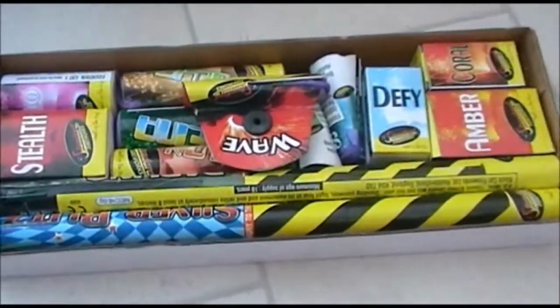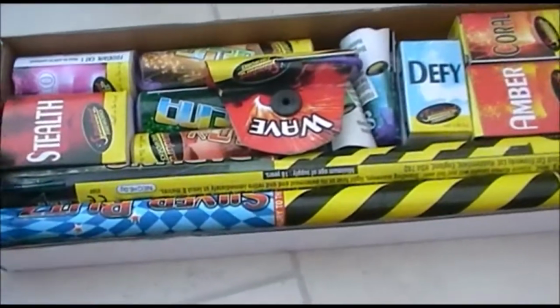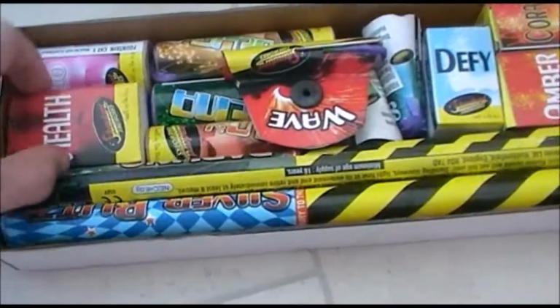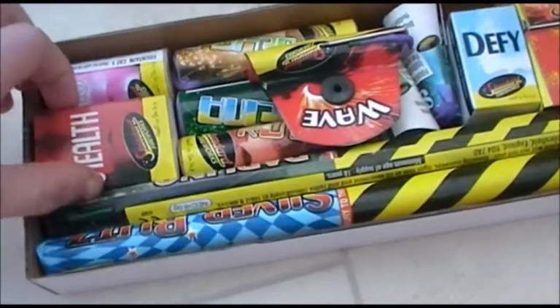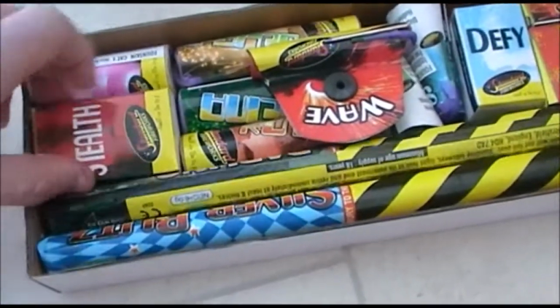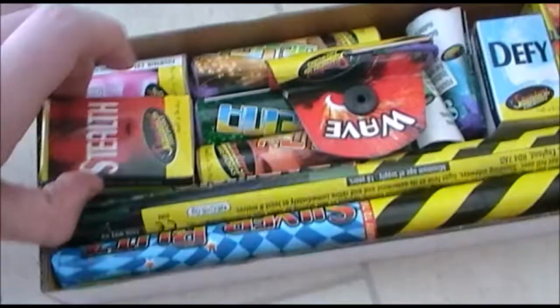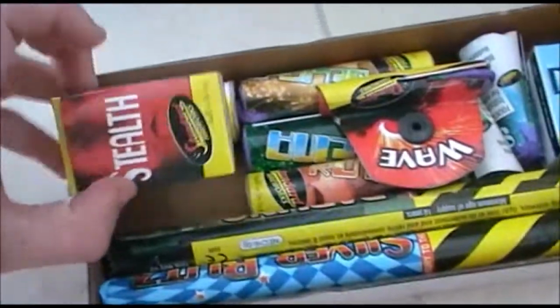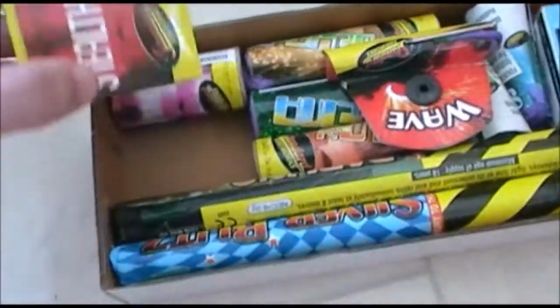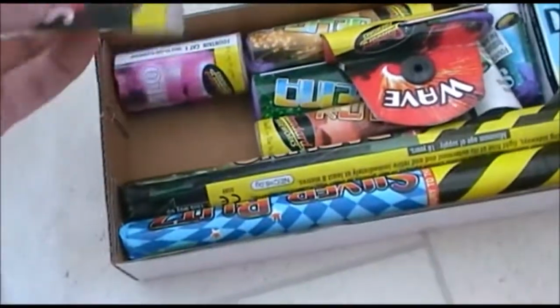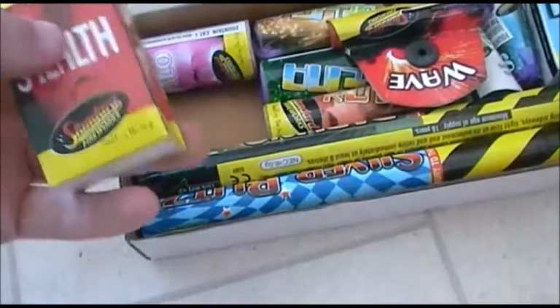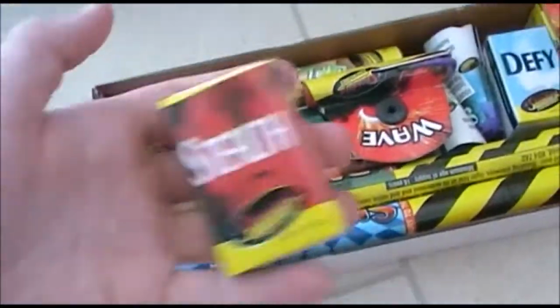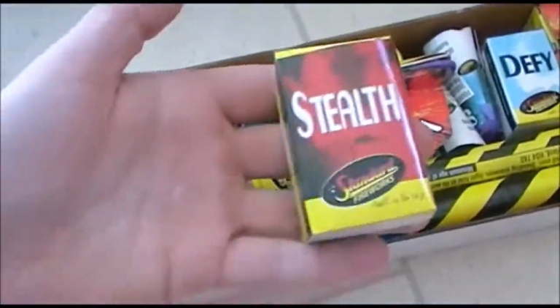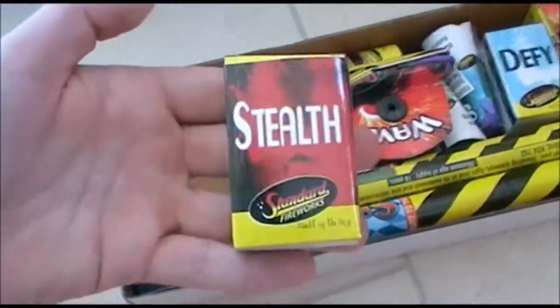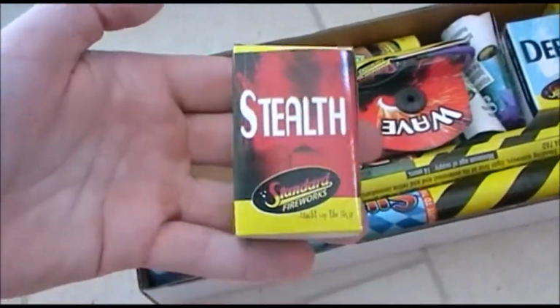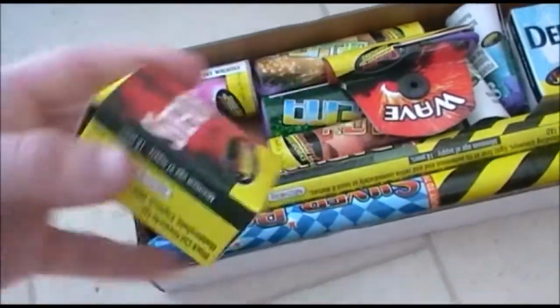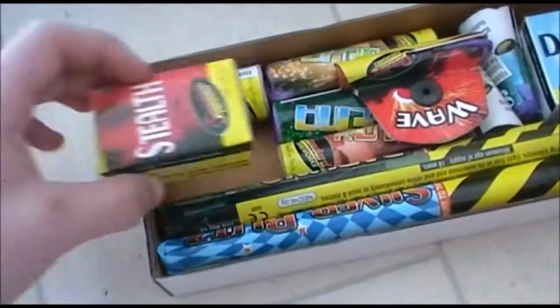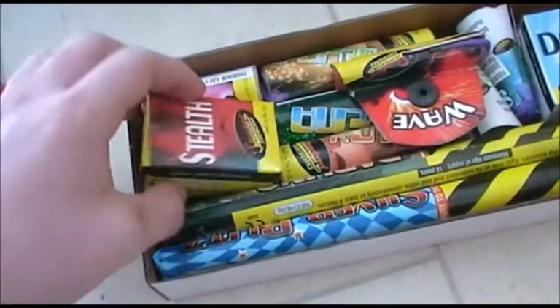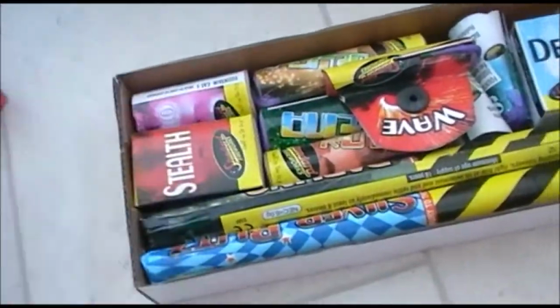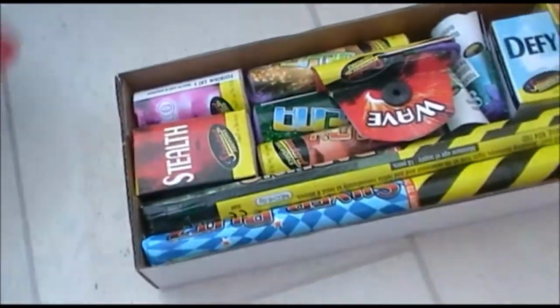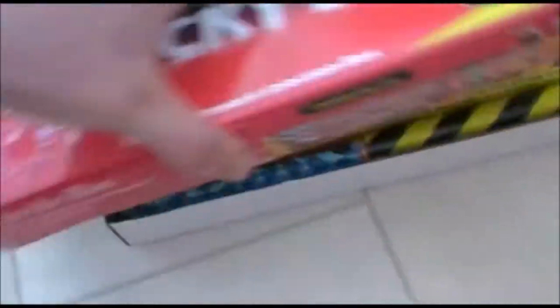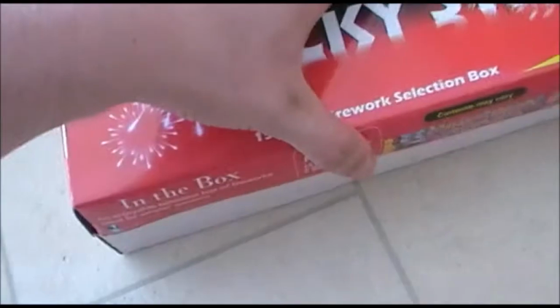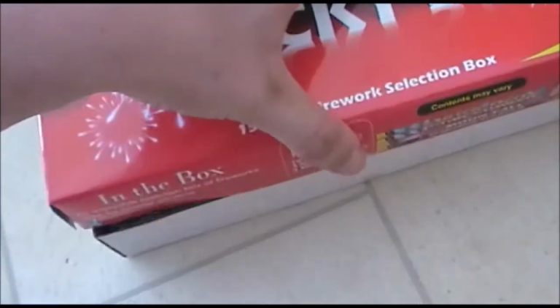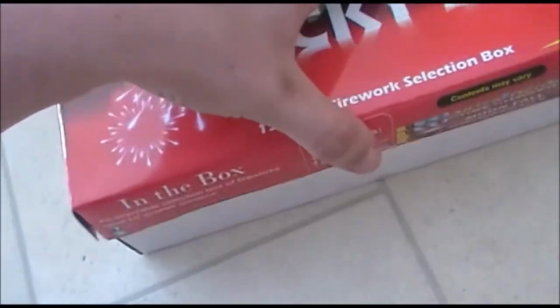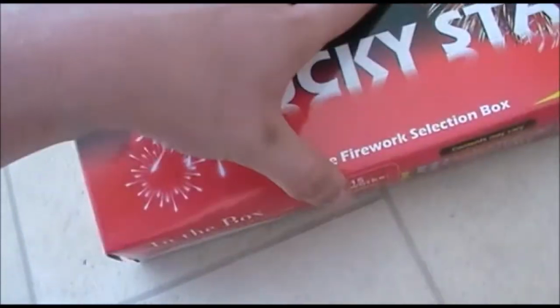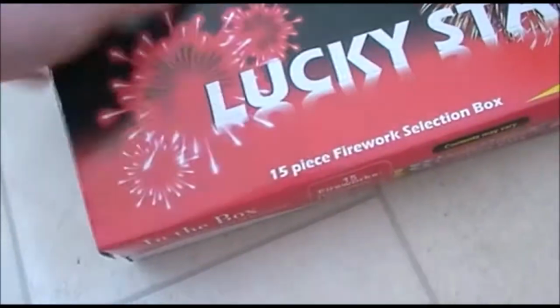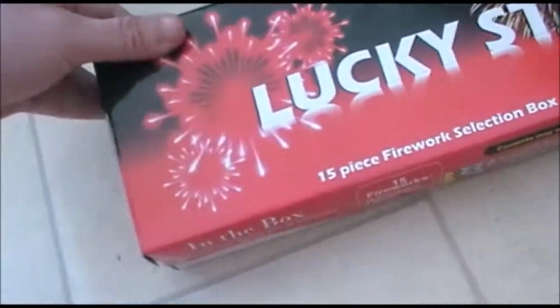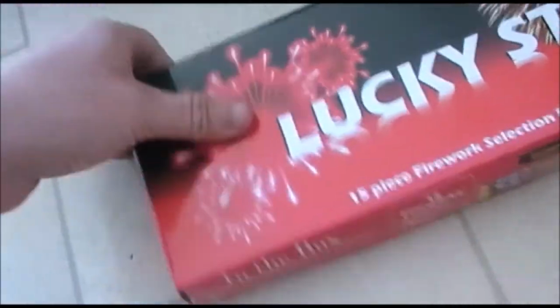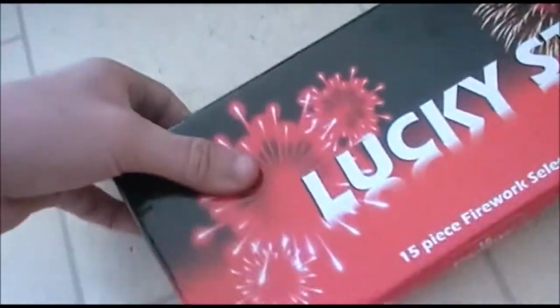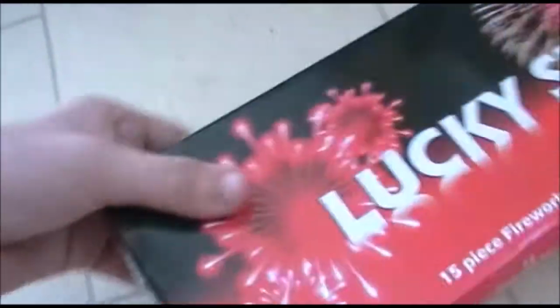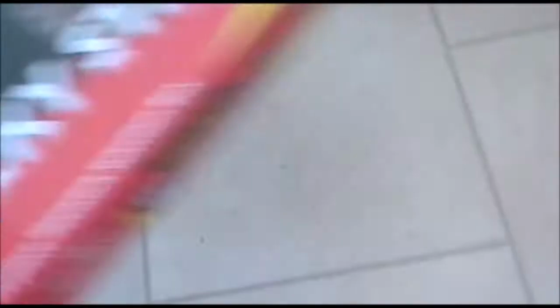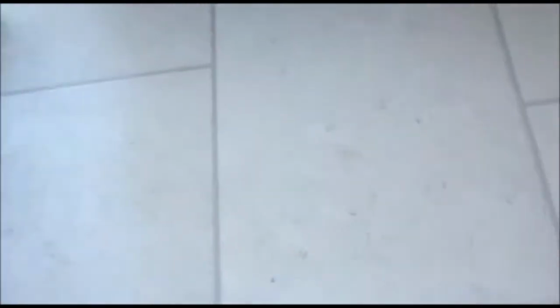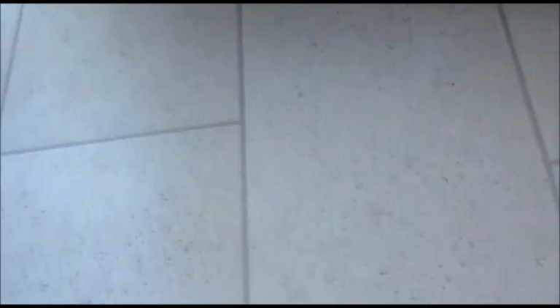The size of some of these fountains — even one of the larger ones in the box is particularly small. But for £6 it'll do for a small, quiet display if it's ever needed.